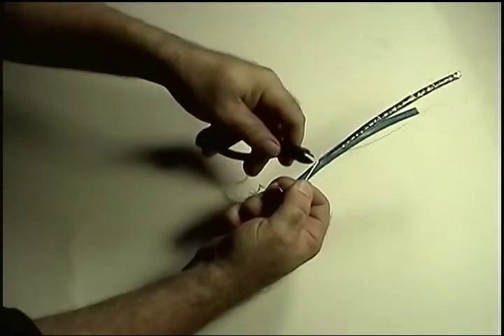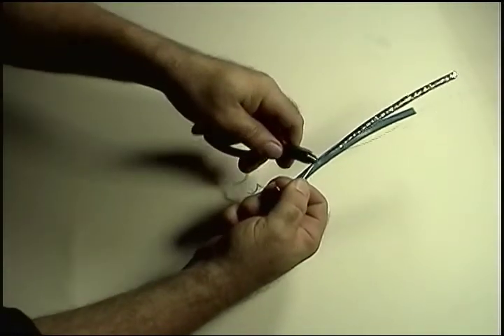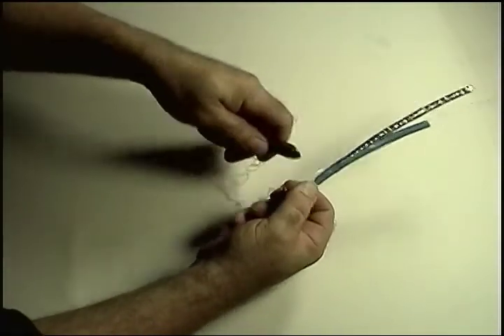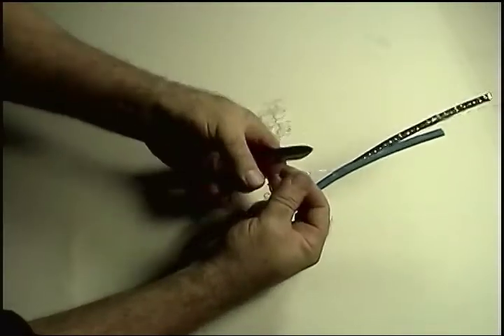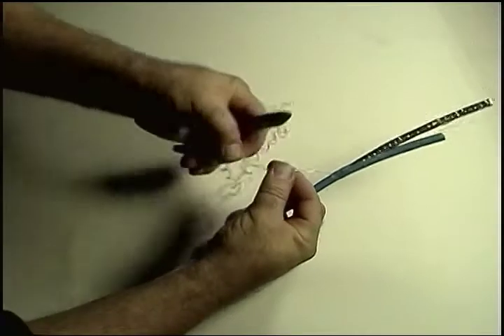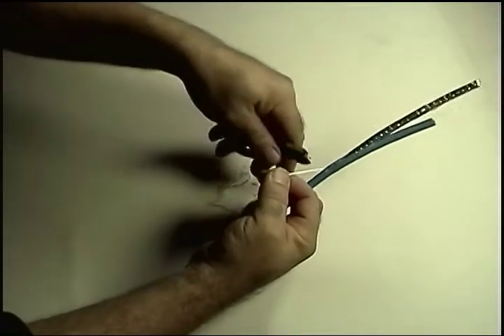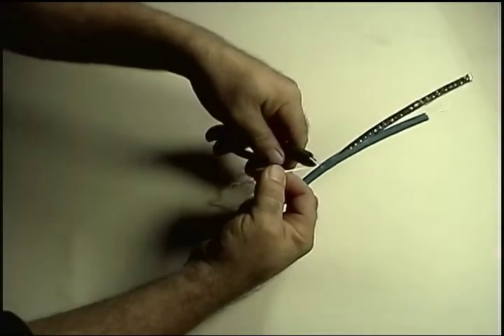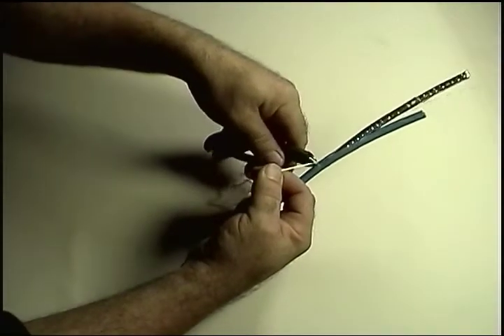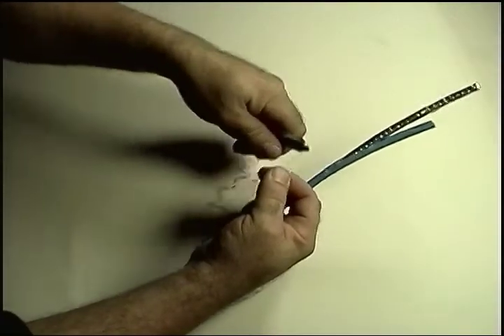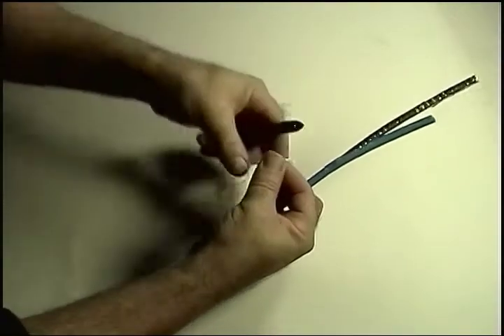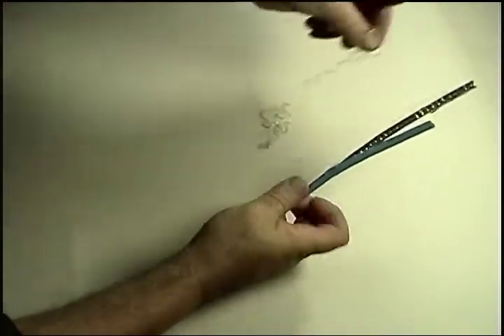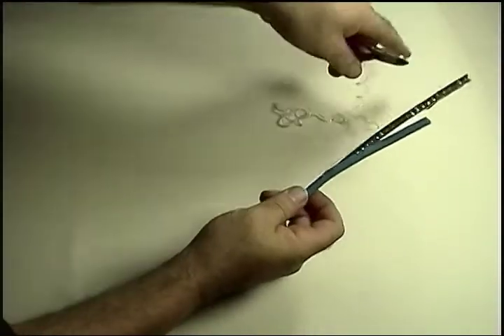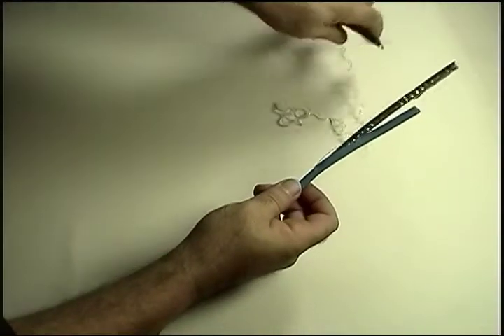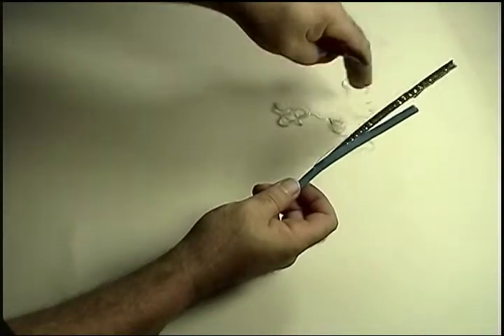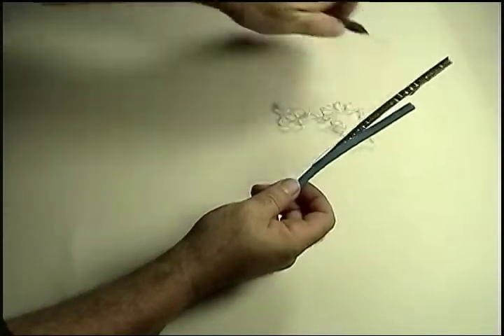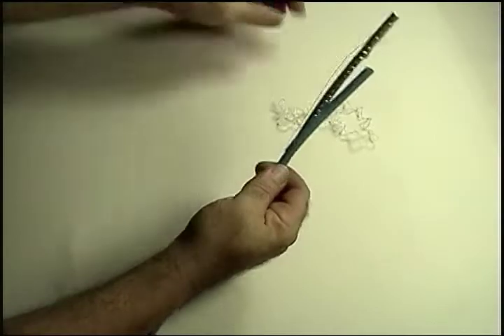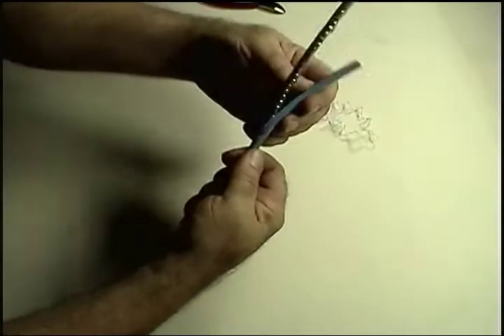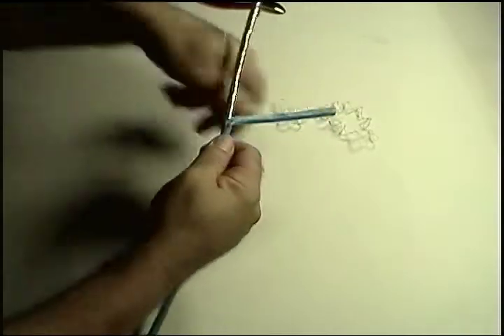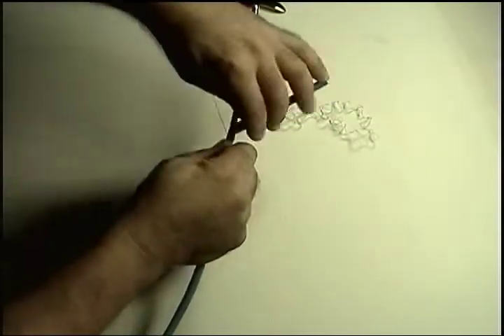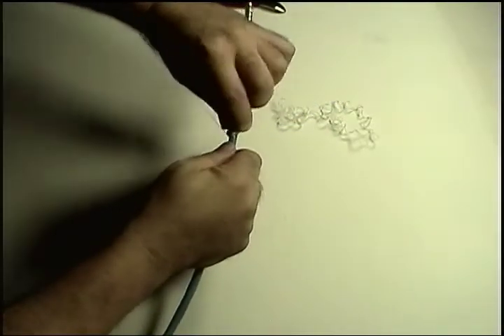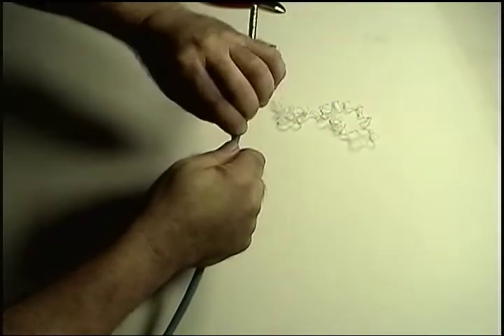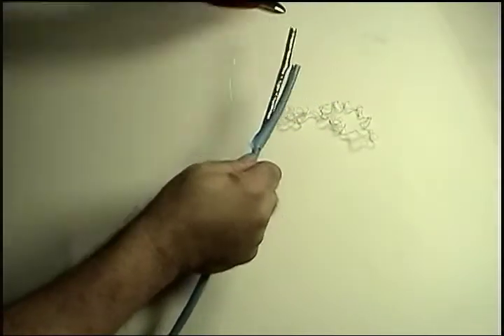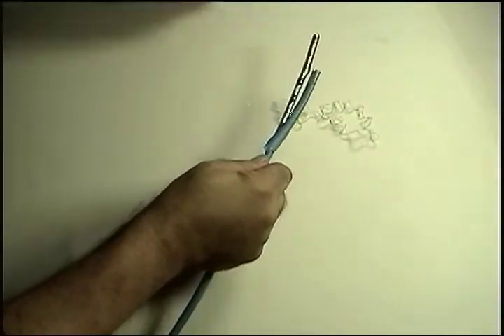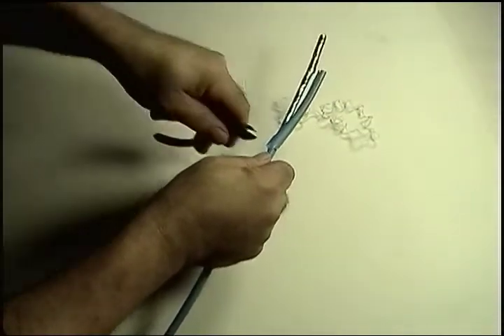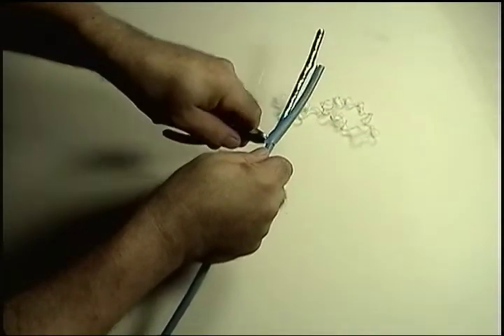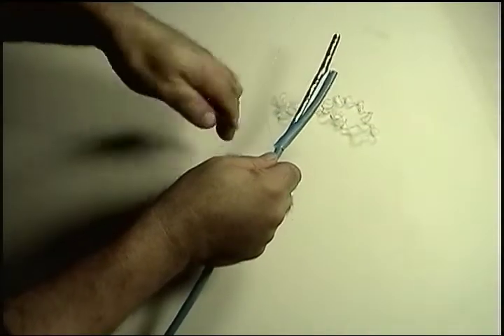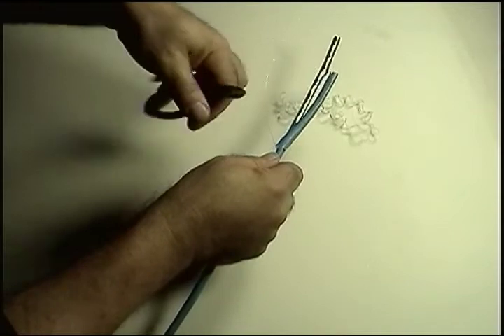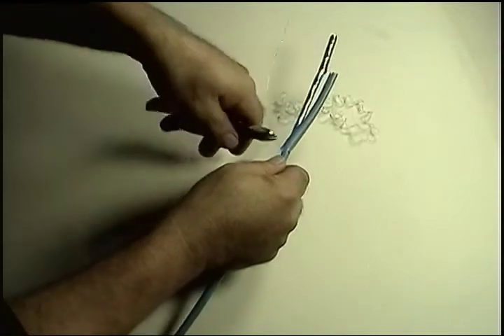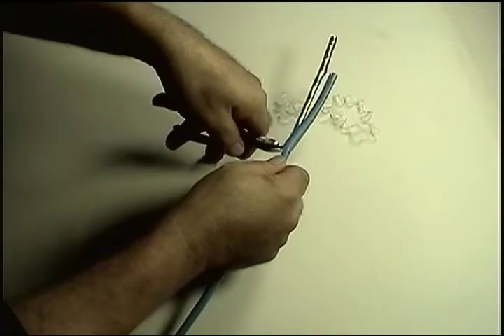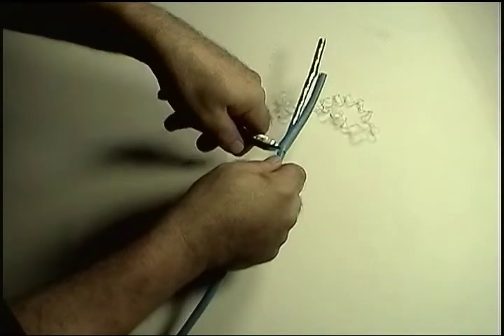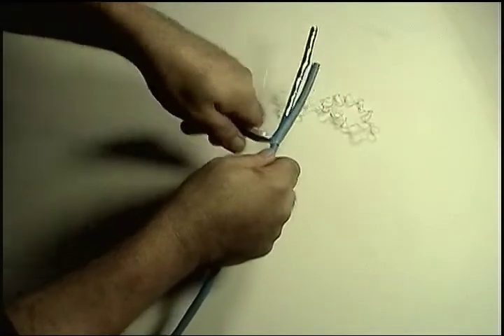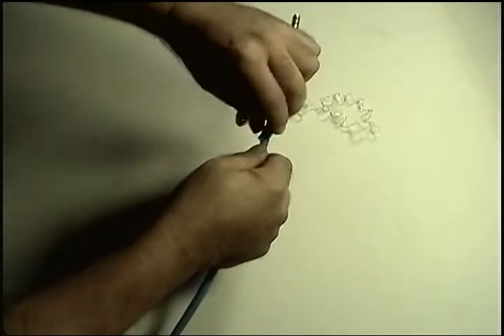First, cut off the binder thread. Next, make a small cut and tear off the outer jacket in a circular path — it's very soft and rips pretty easily.